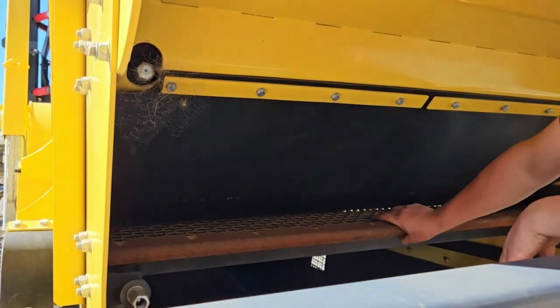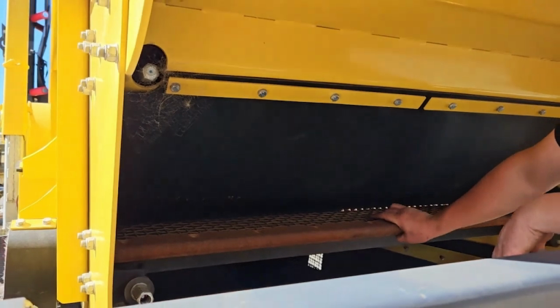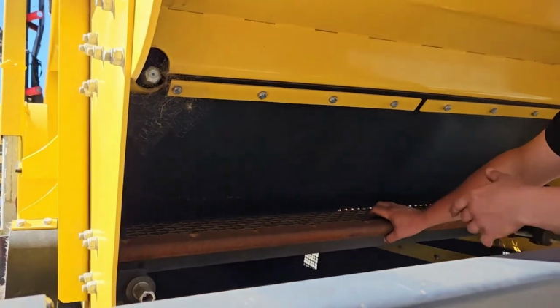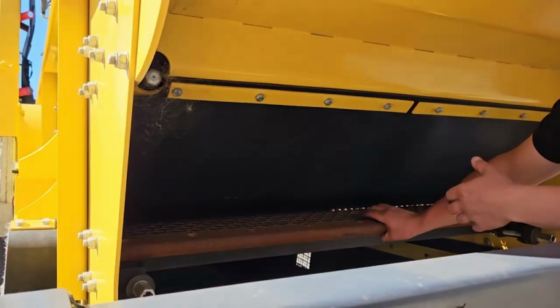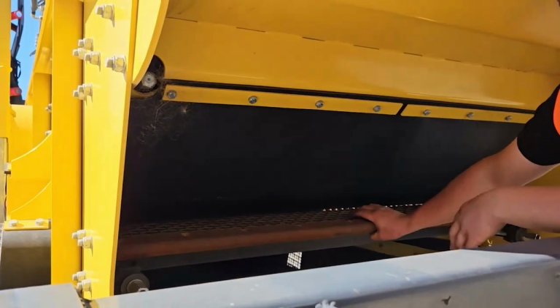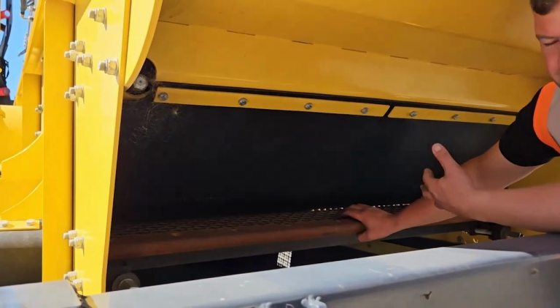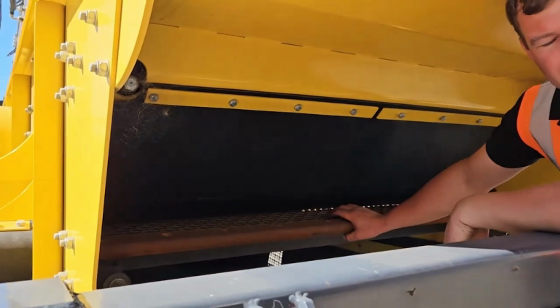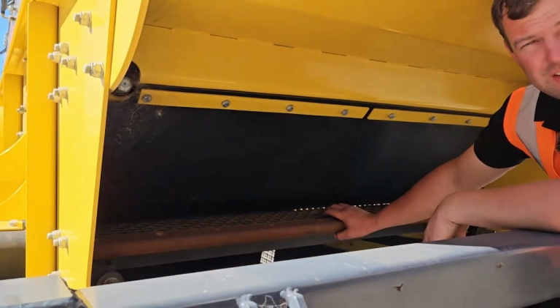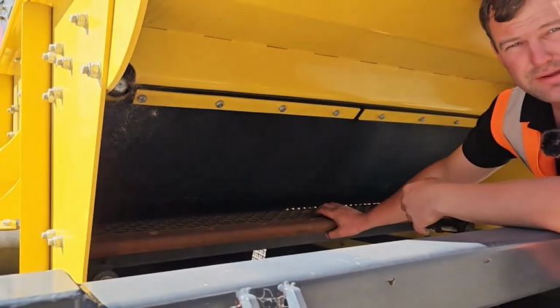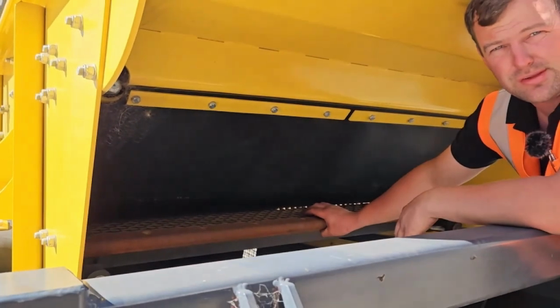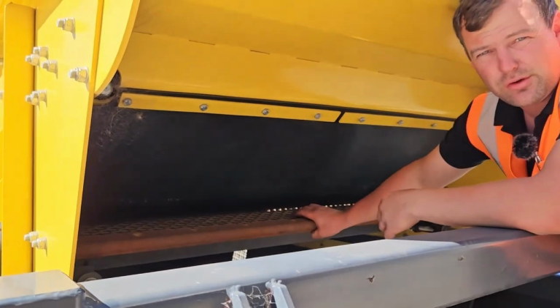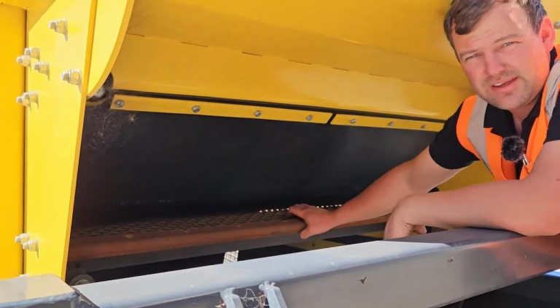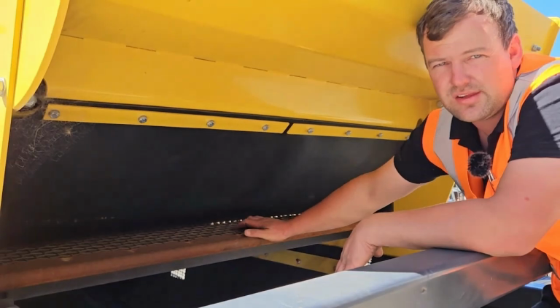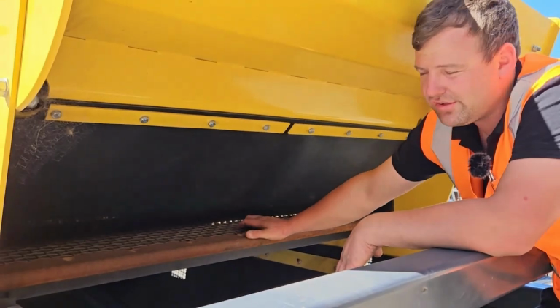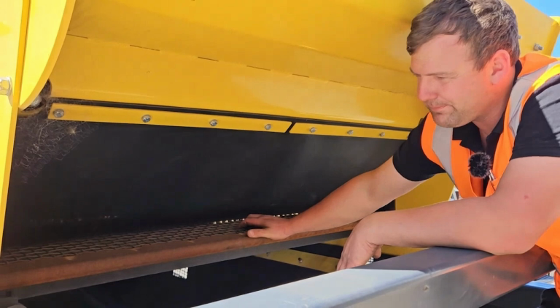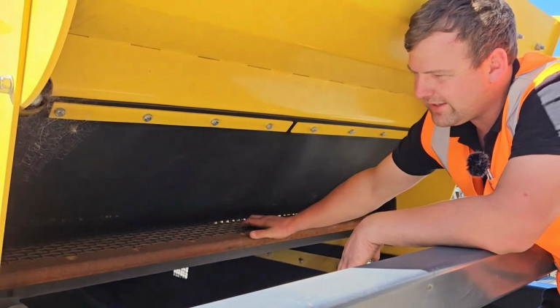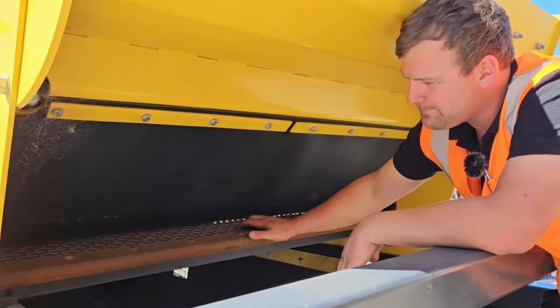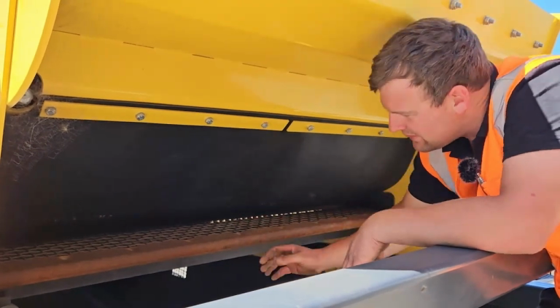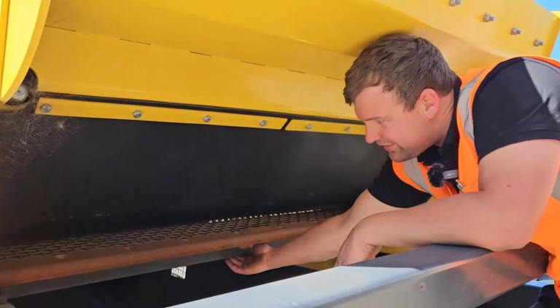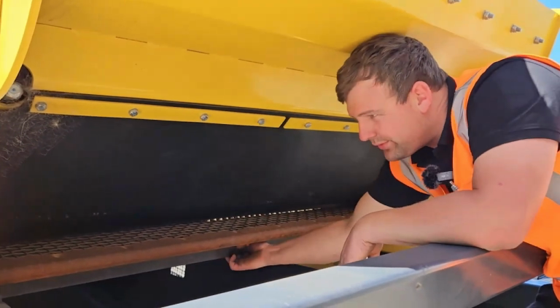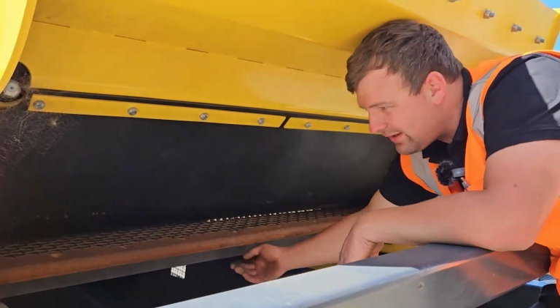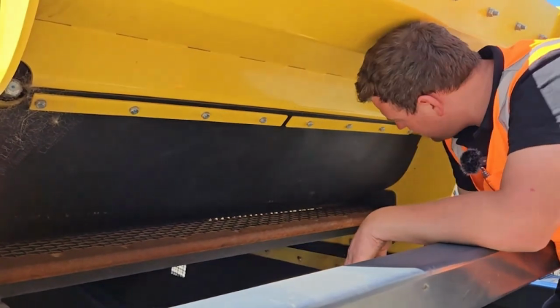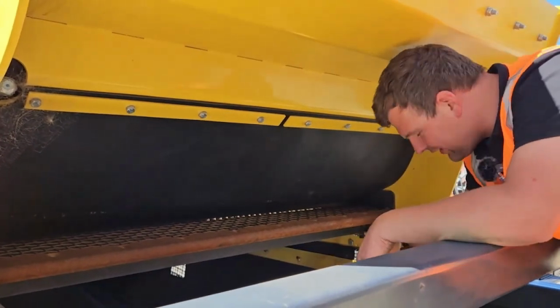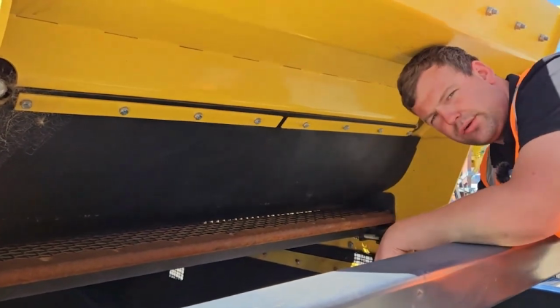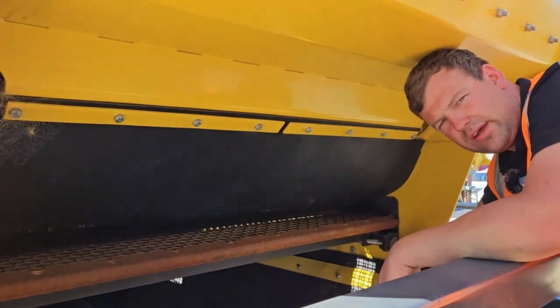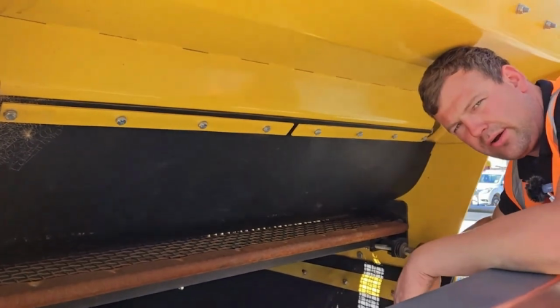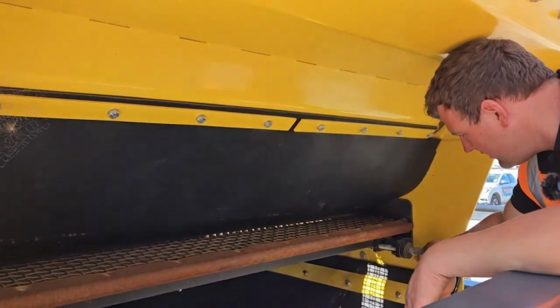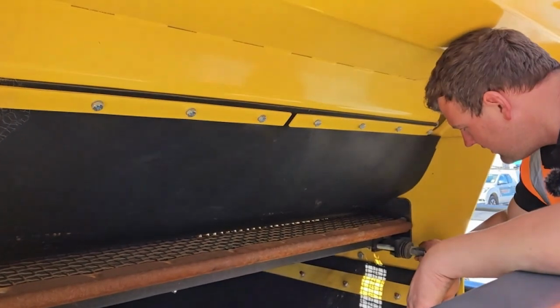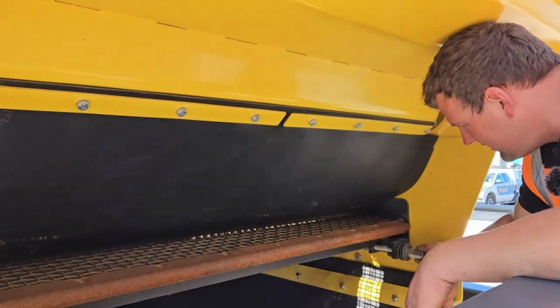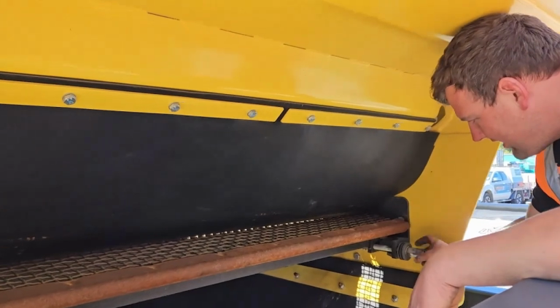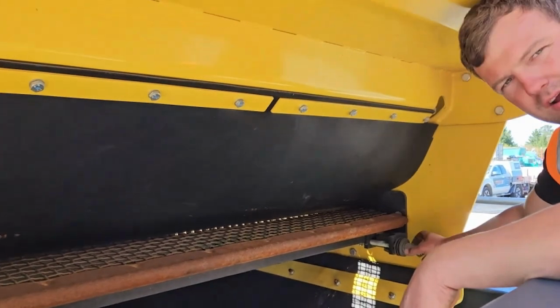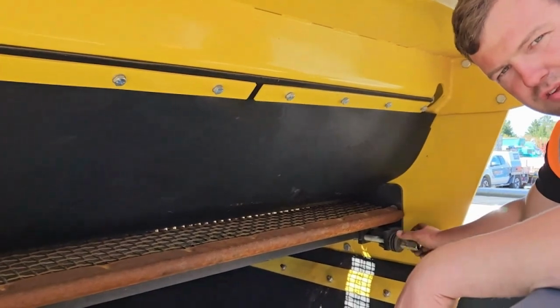One thing to make sure: you may have to go up underneath to make sure the back hook is in position correctly. Once you've pulled this up, we can do our nuts up for our adjustment.